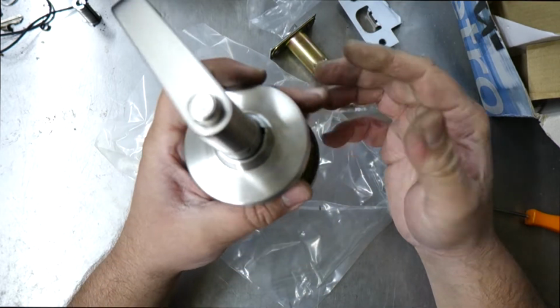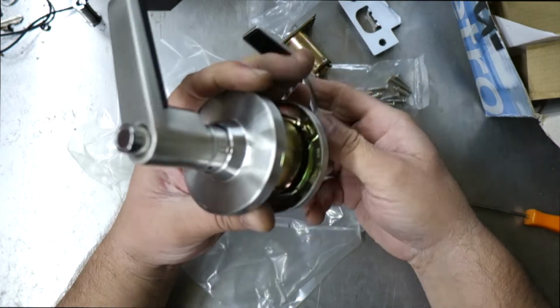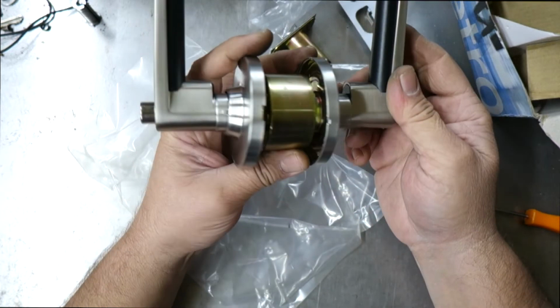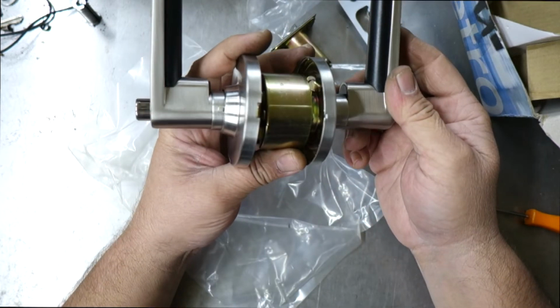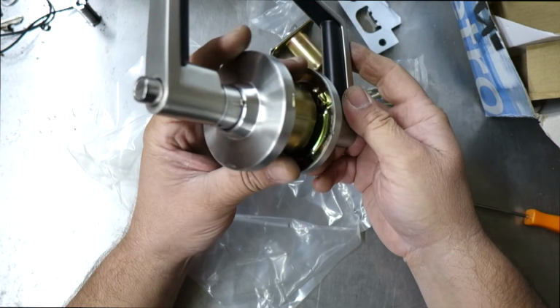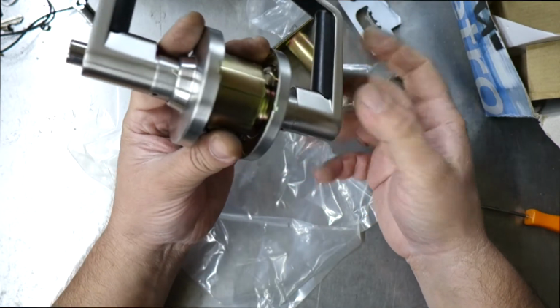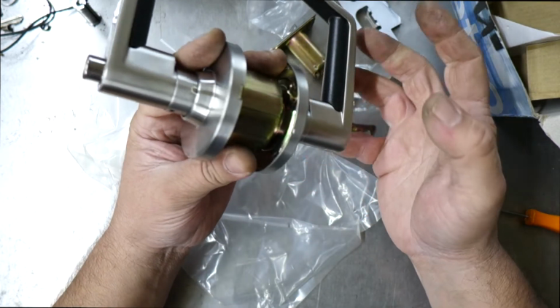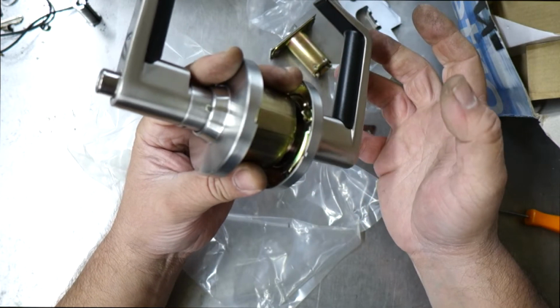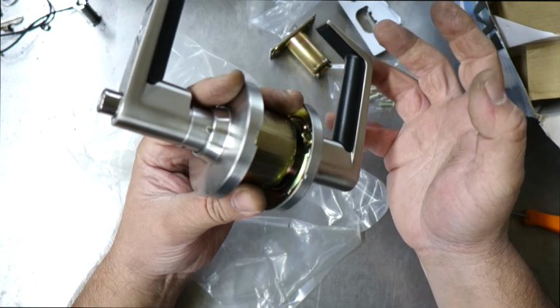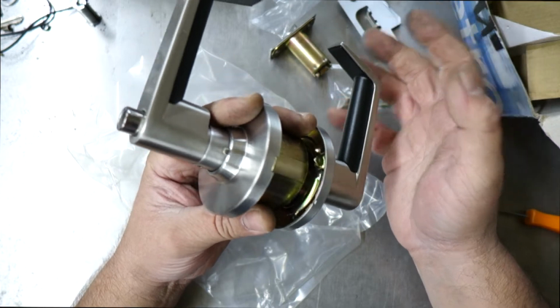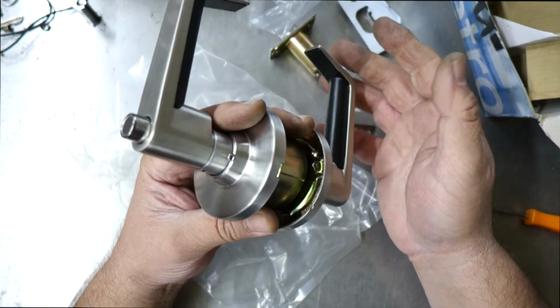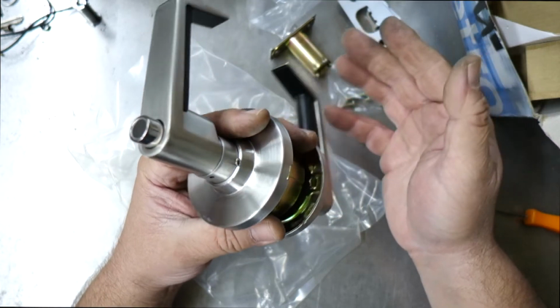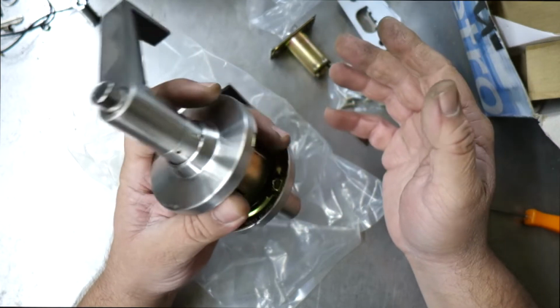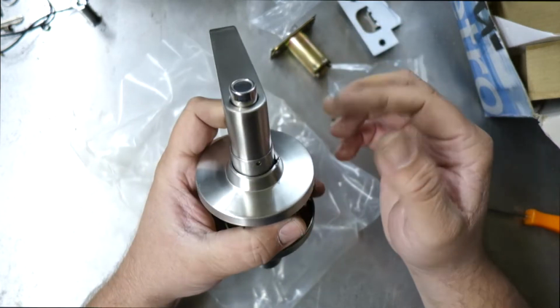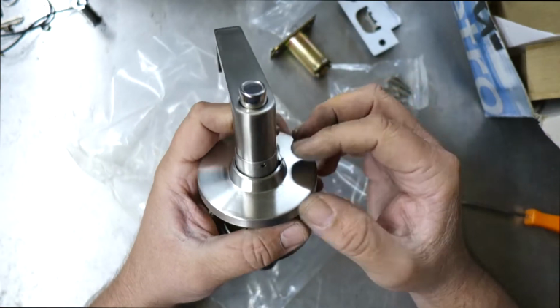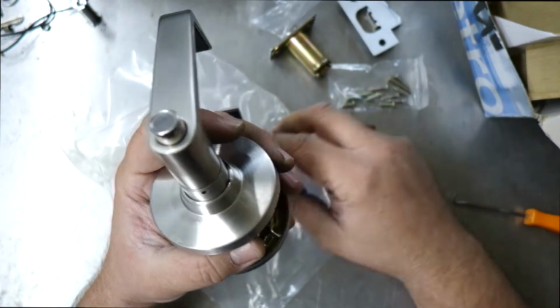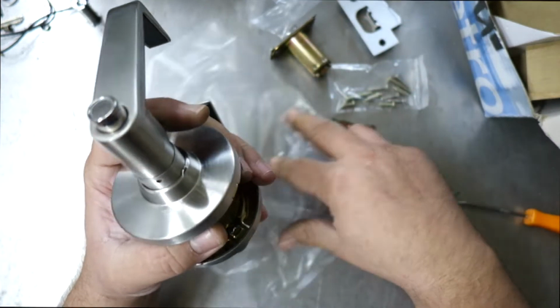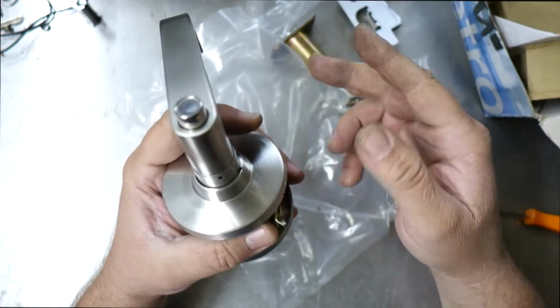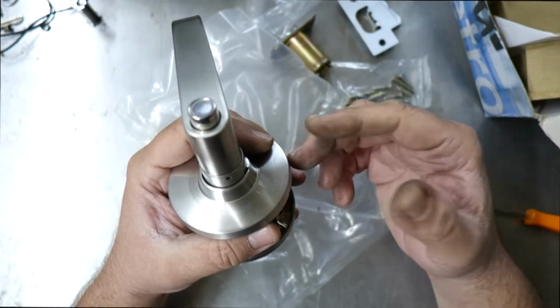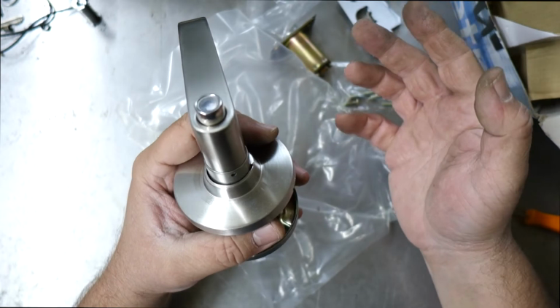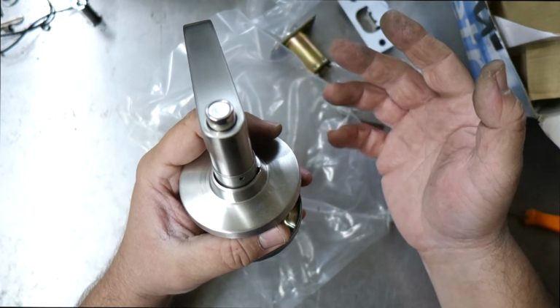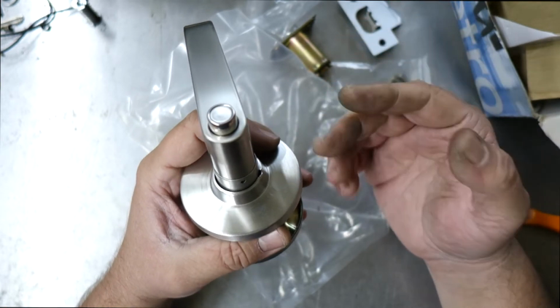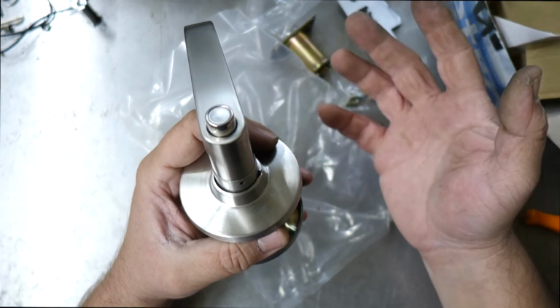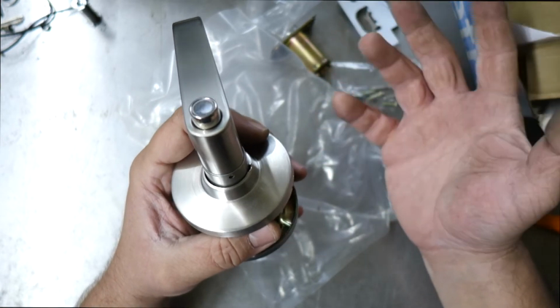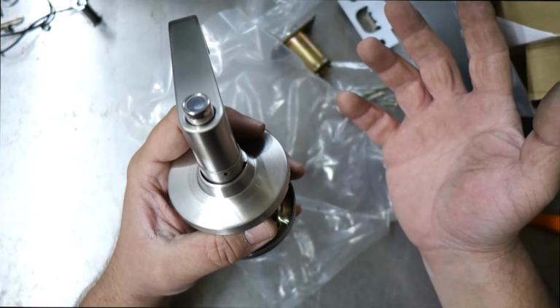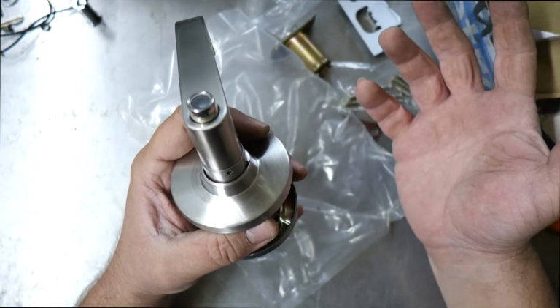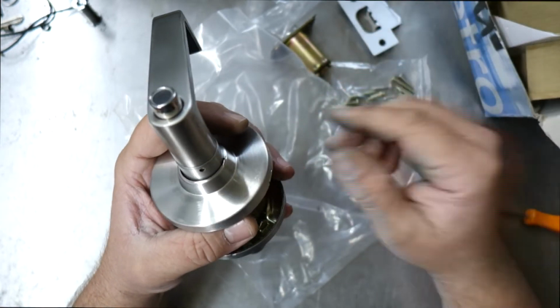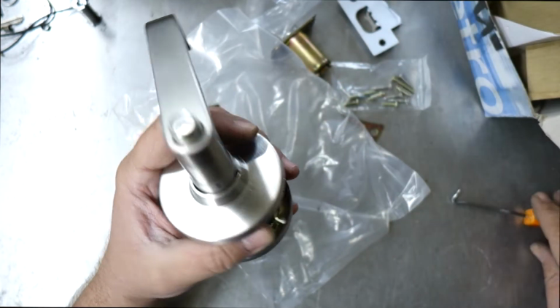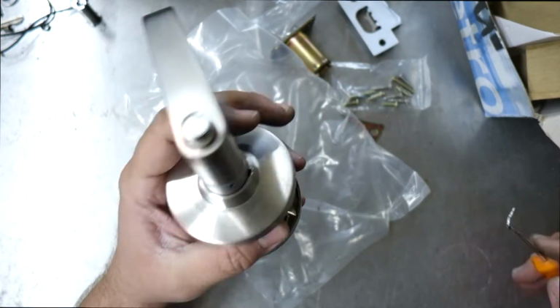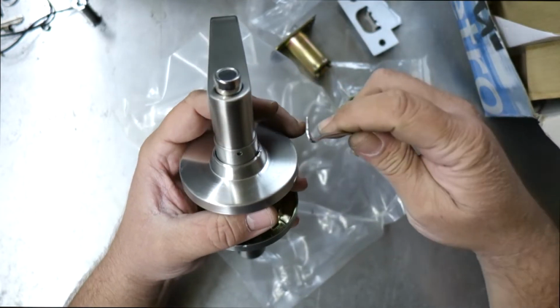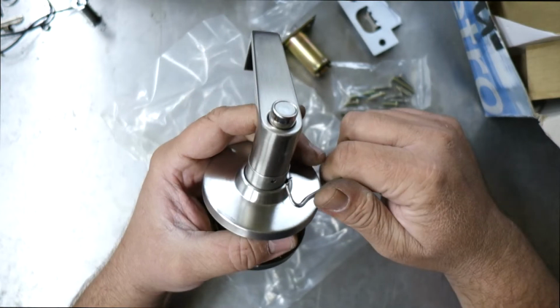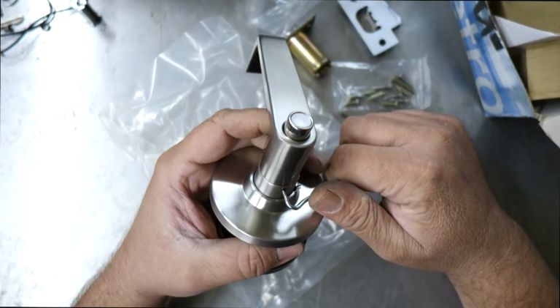This is commercial grade, so the build quality of this lock is much more superior than what you're going to find at your hardware shop. You can use it on commercial premises, or in houses where you just don't want cheap locks. If you want something decent, put on a commercial grade.